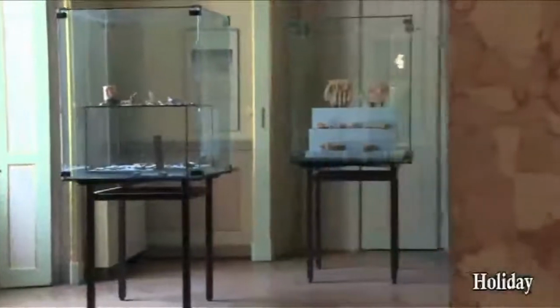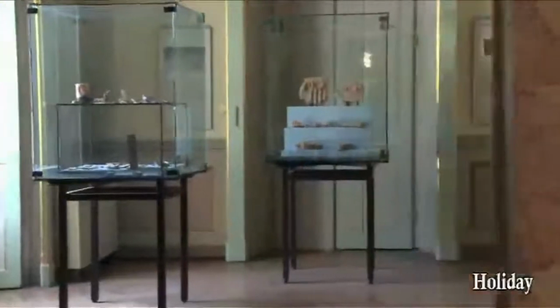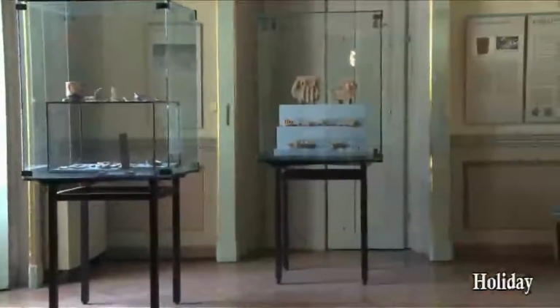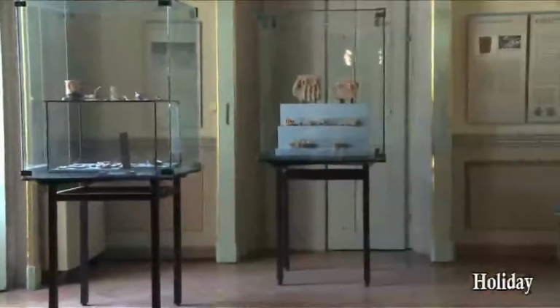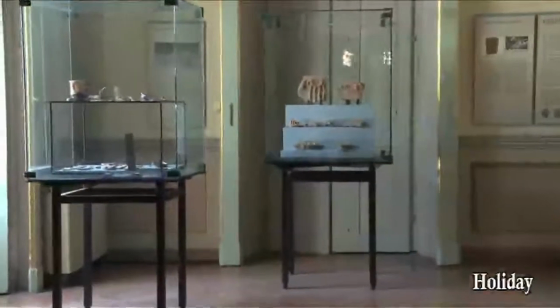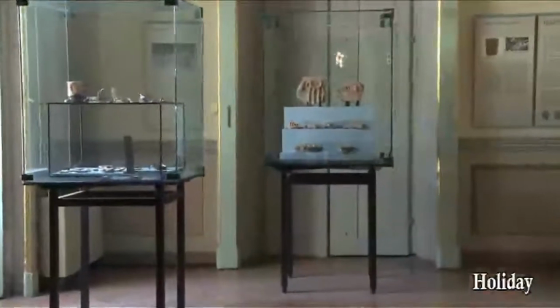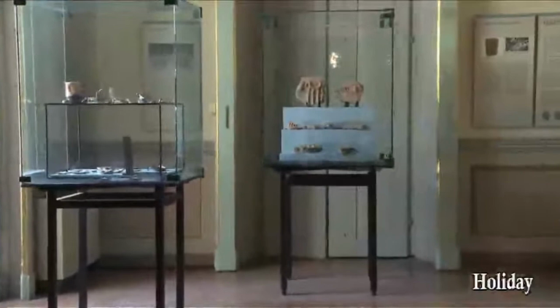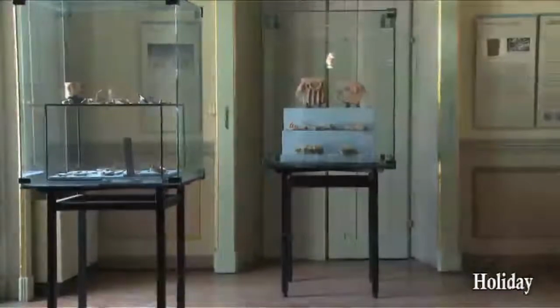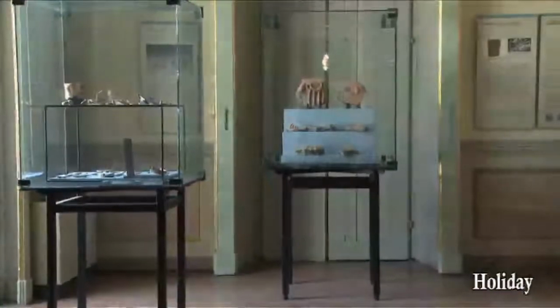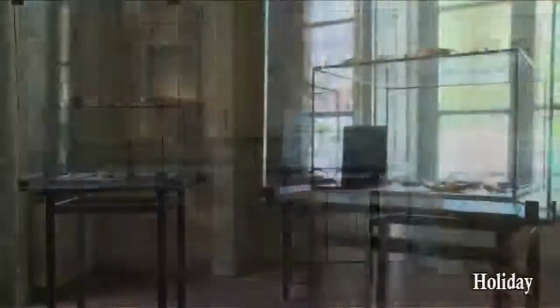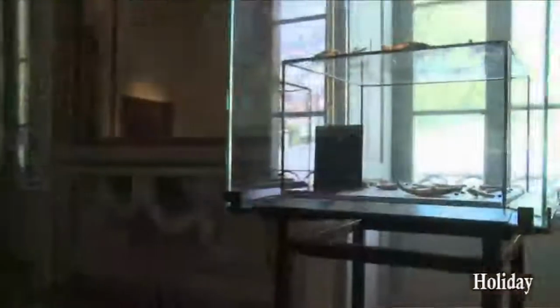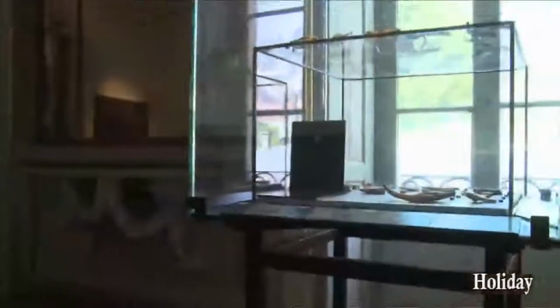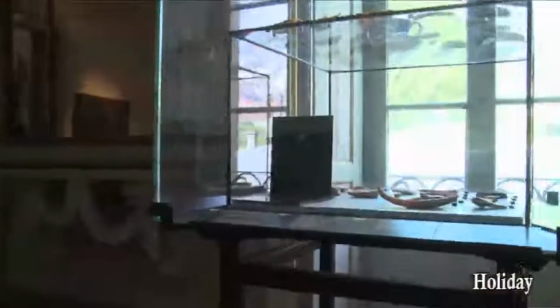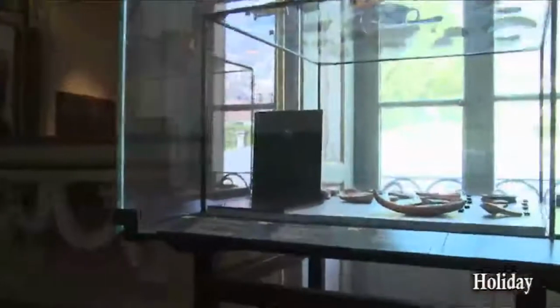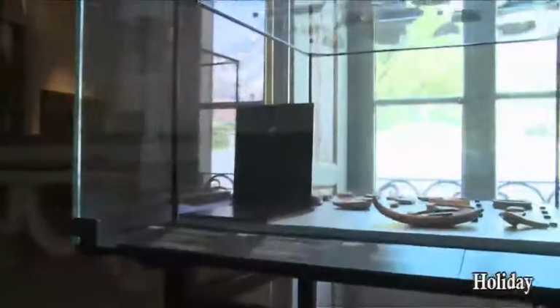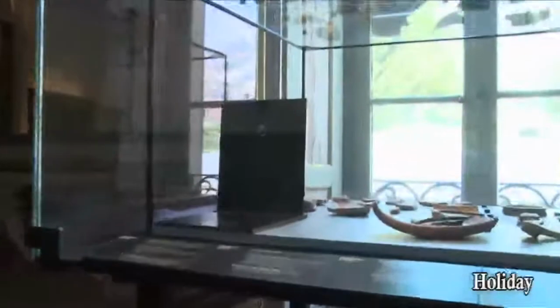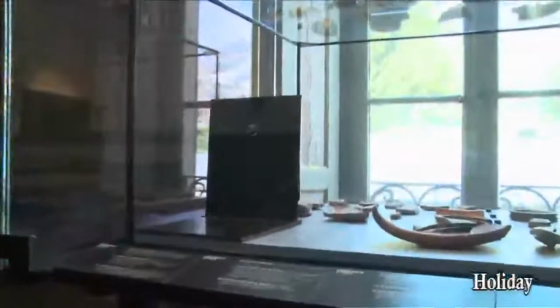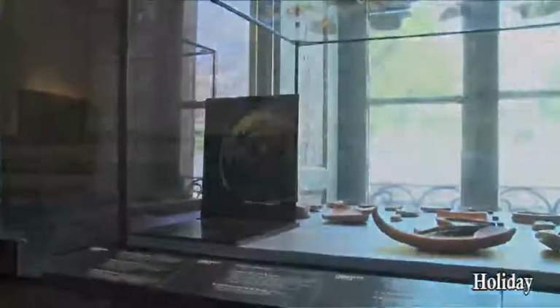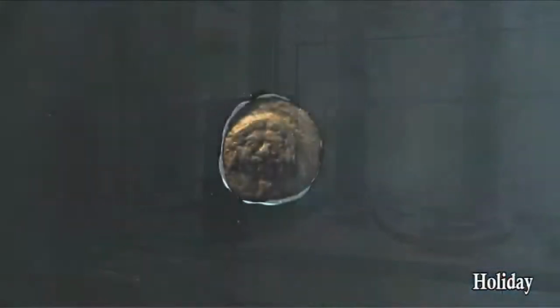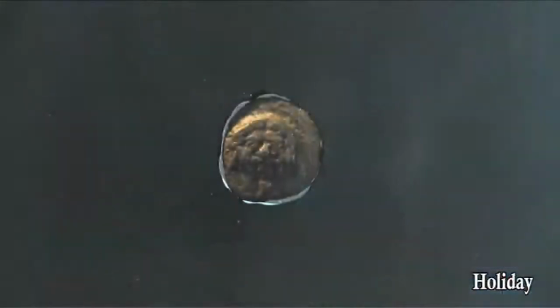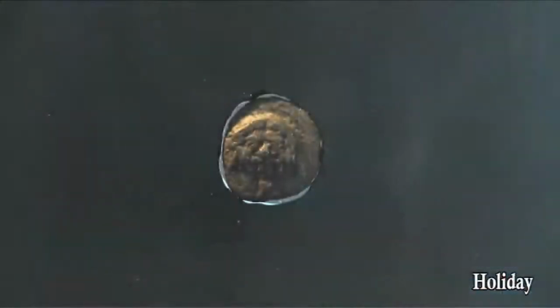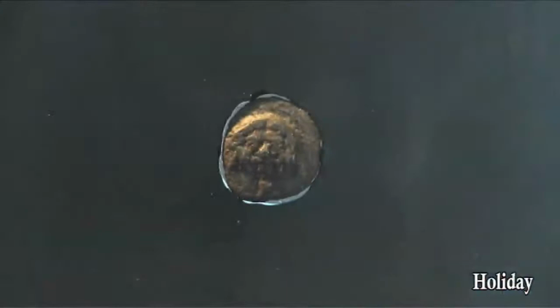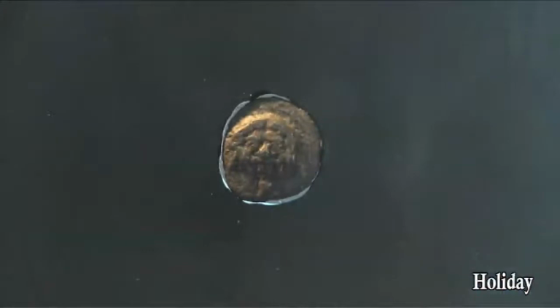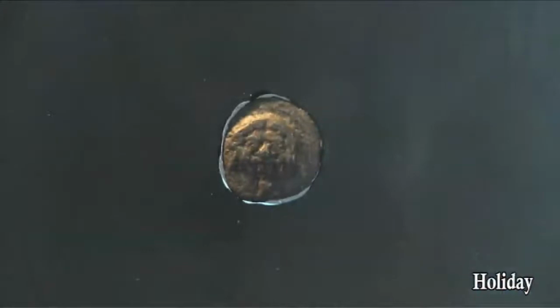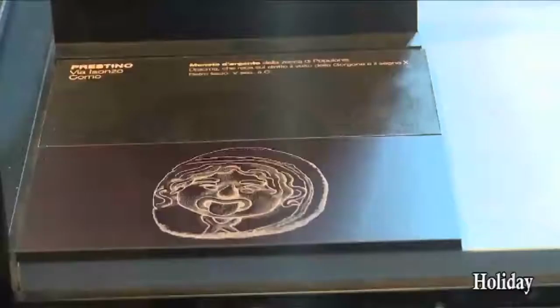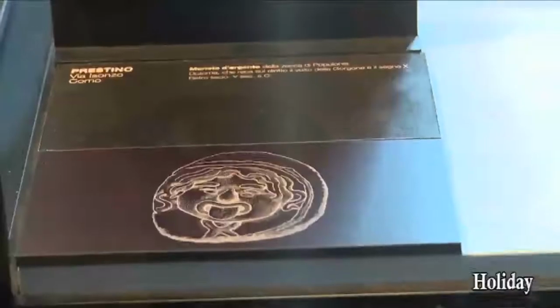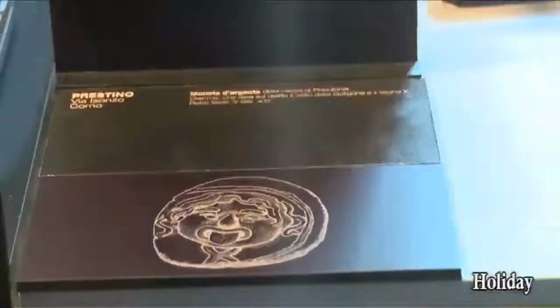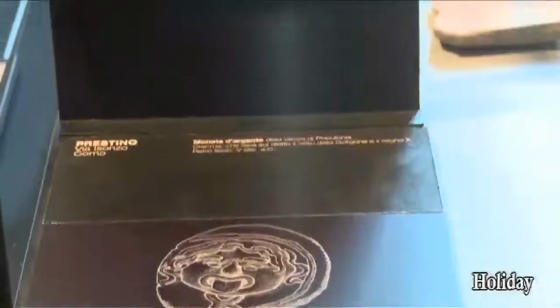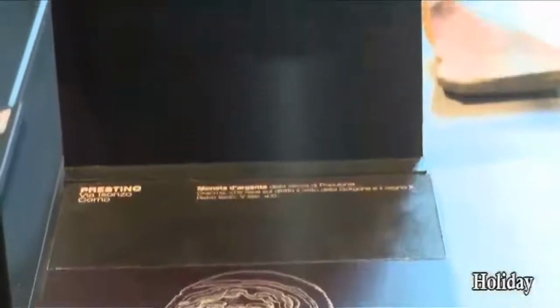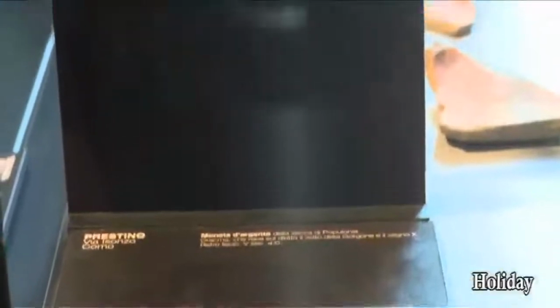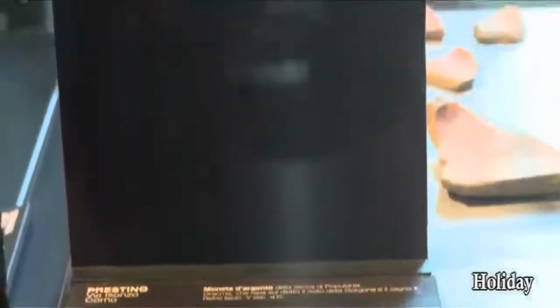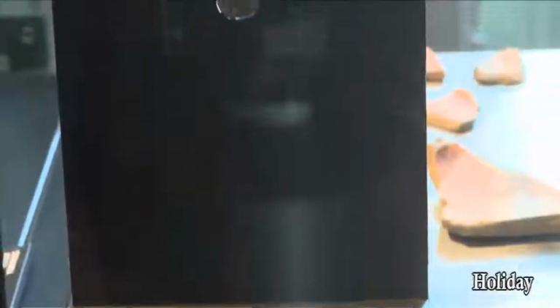Room 14 holds a silver coin, proof of commercial trade with the Celtic world beyond the Alps. It is the only coin of the time found north of the Apennini Mountains.